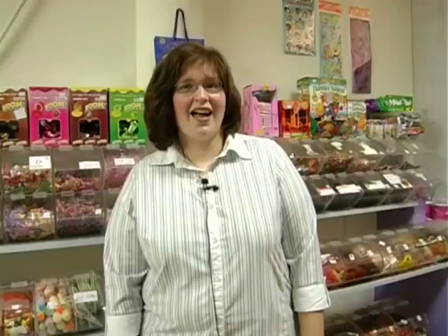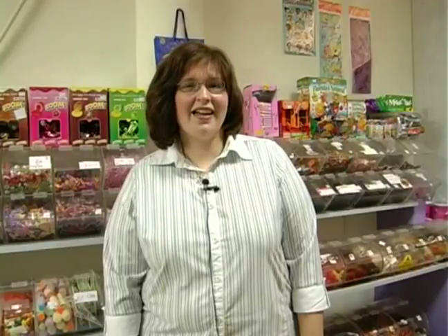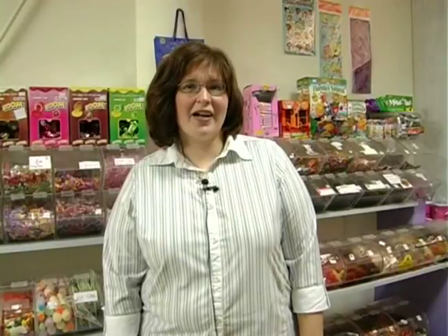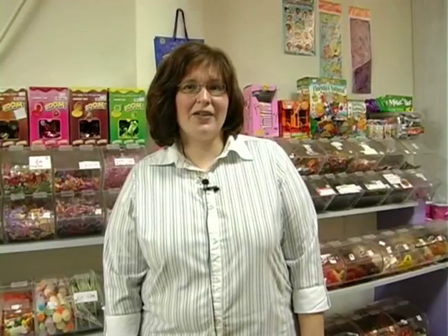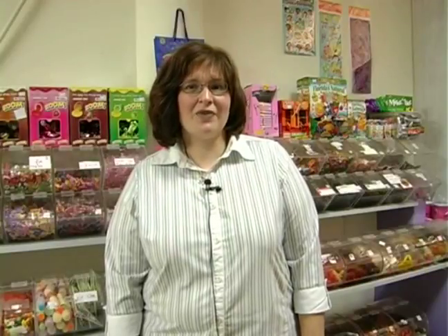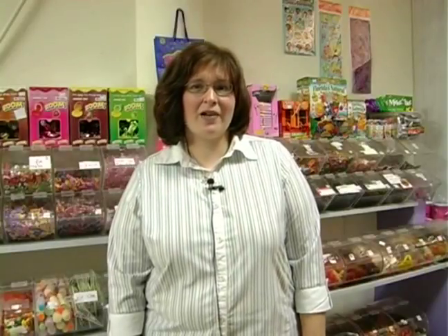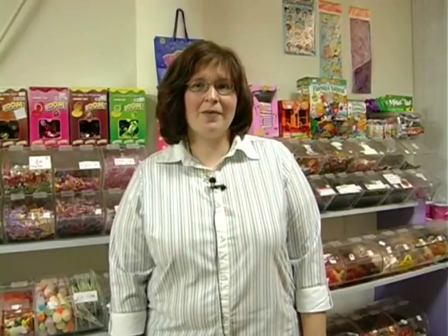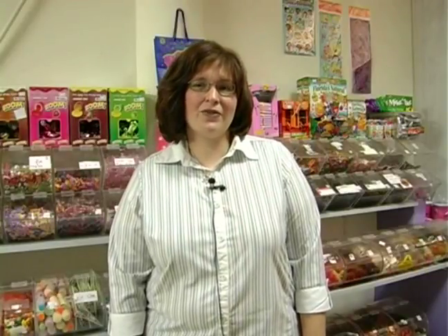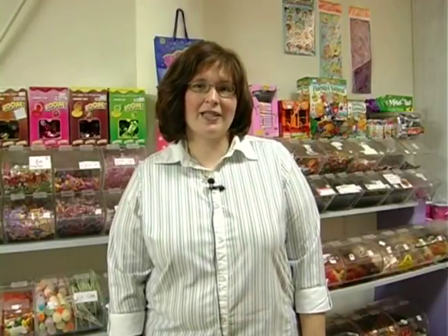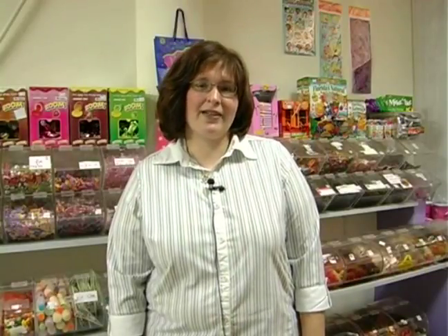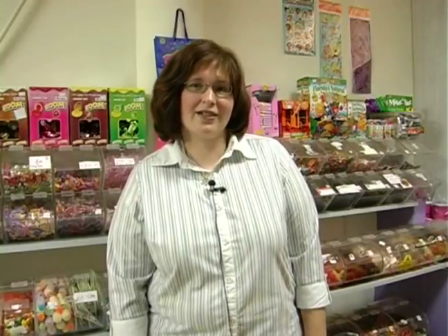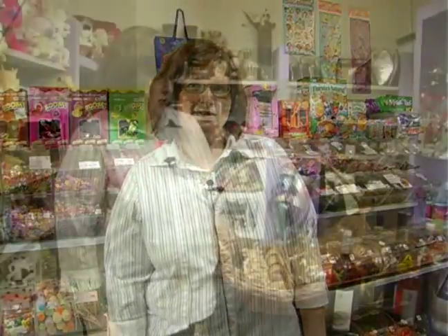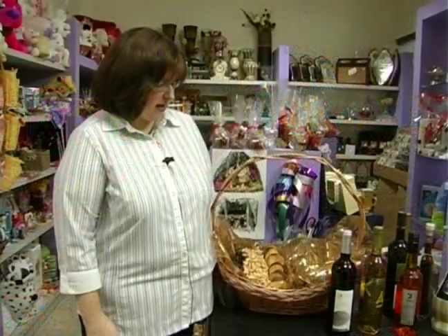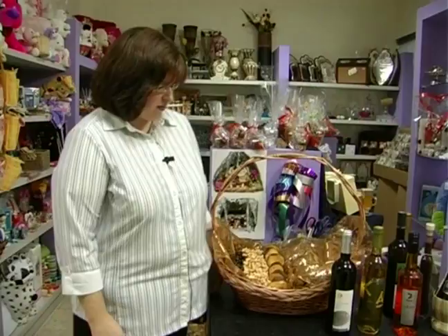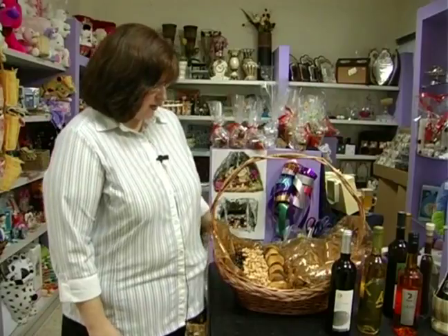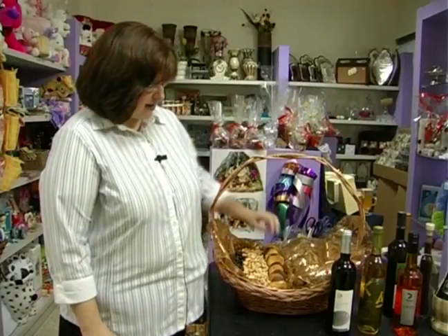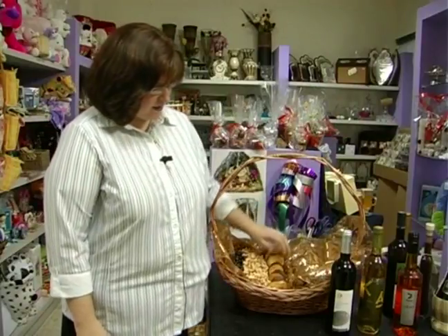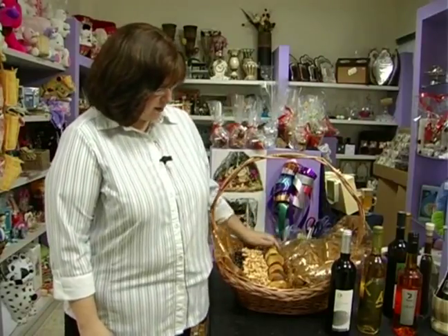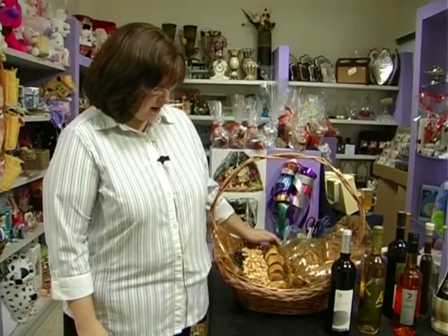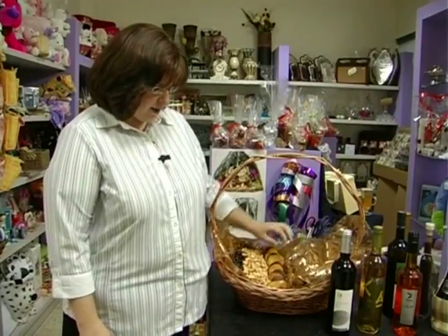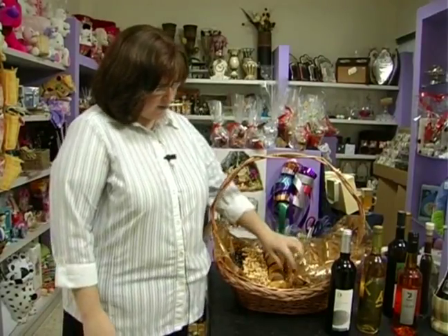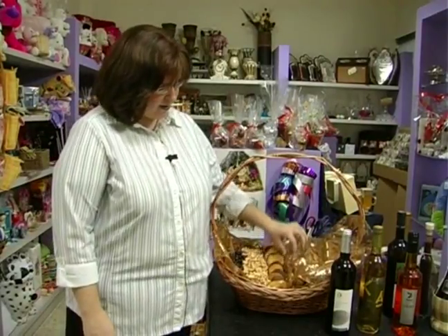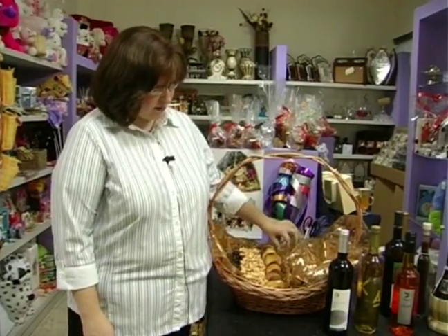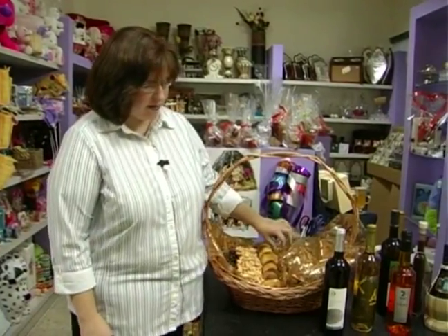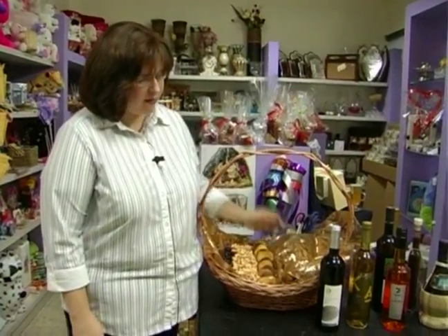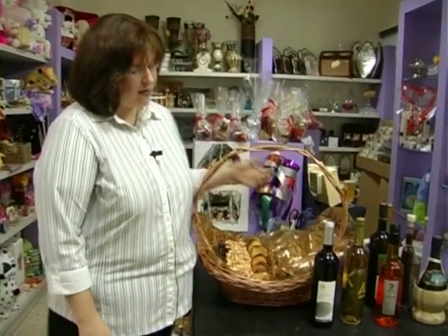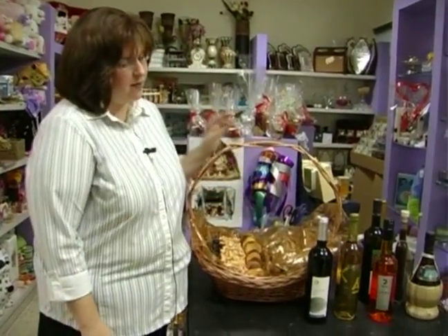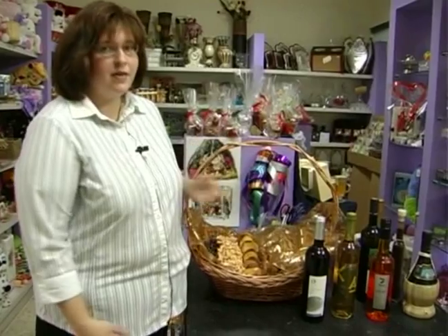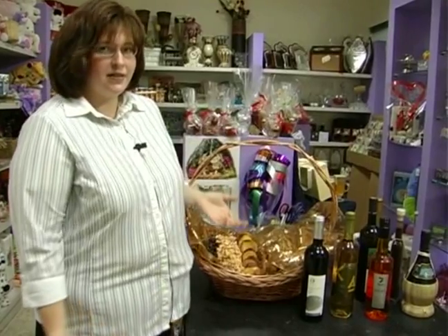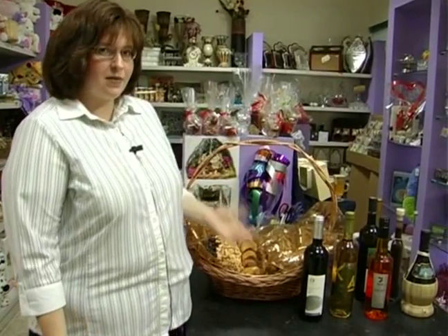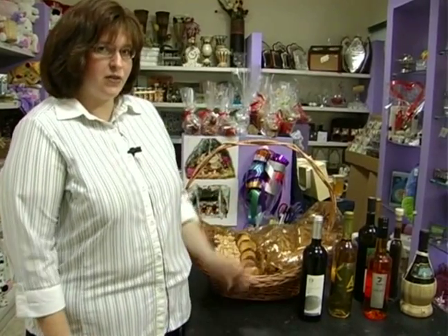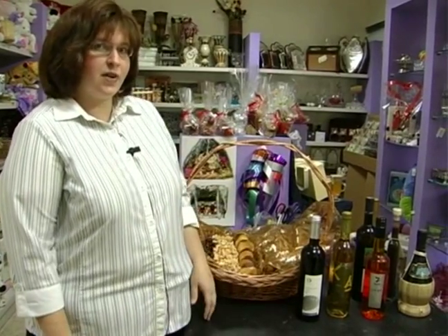Hi, I'm Rachel Fish from Incredible Edibles for Expert Village. So now over here in the basket we're going to be putting a bottle of wine straight here in the middle. There are many different types of wine to choose from.